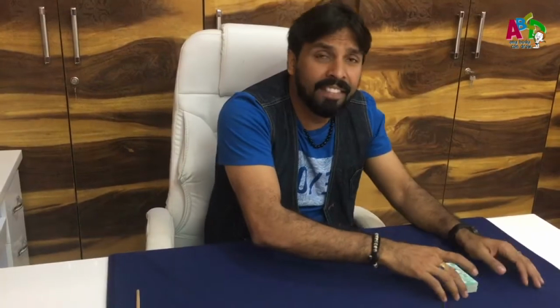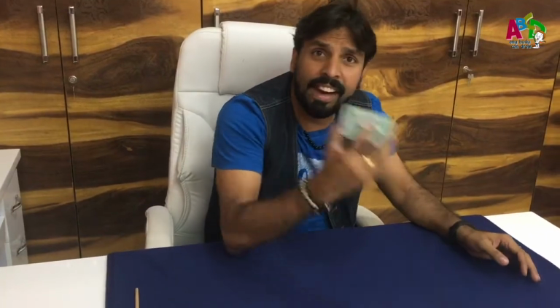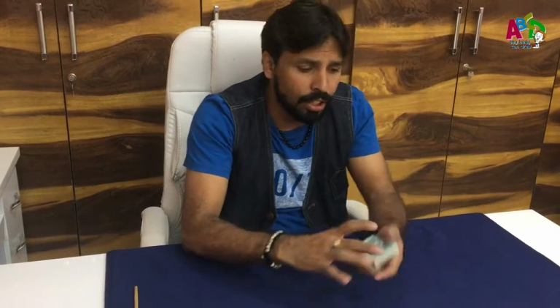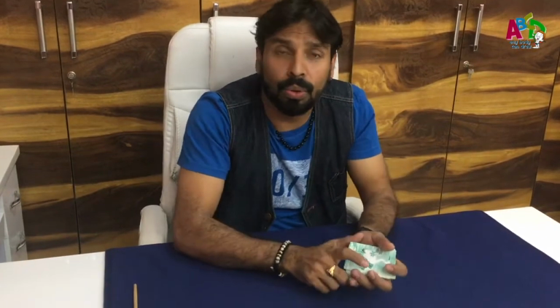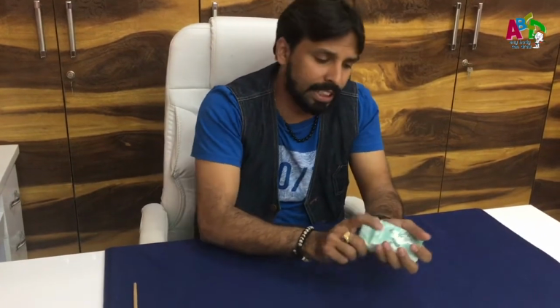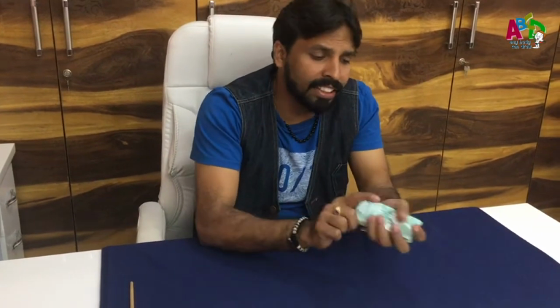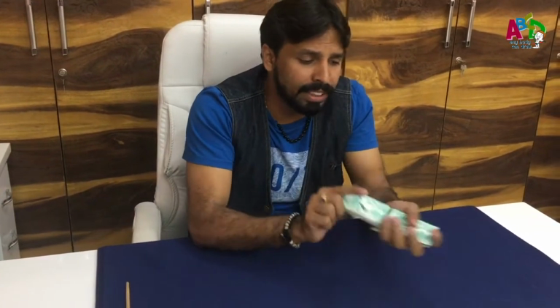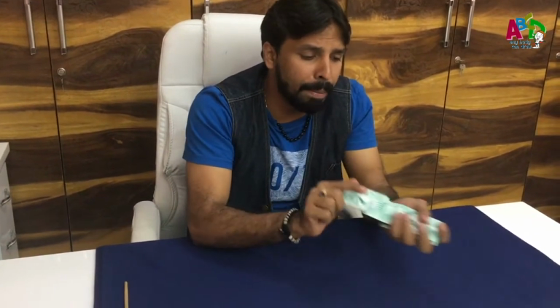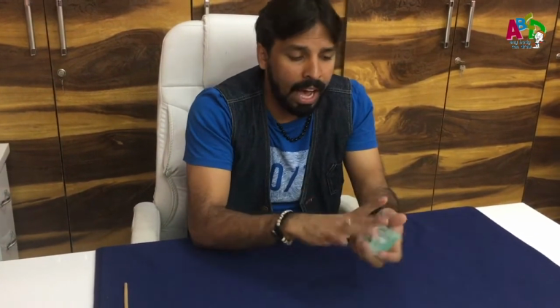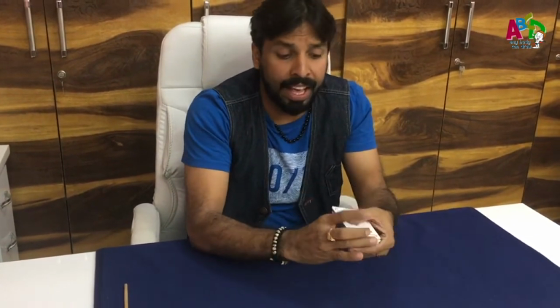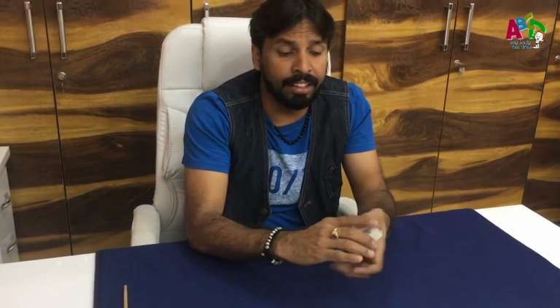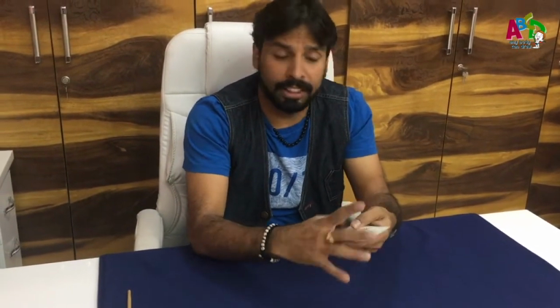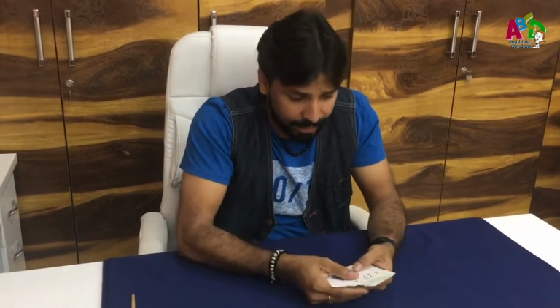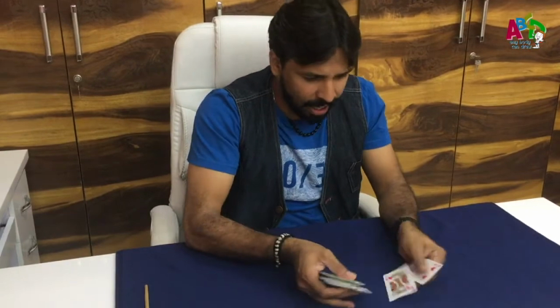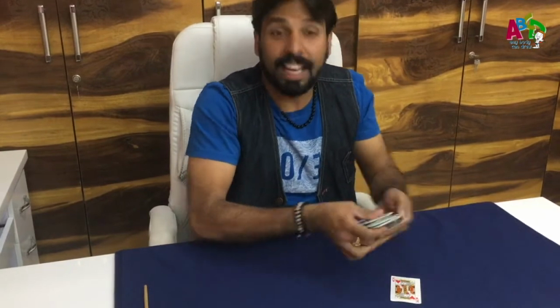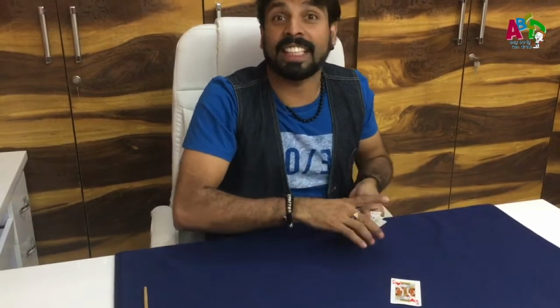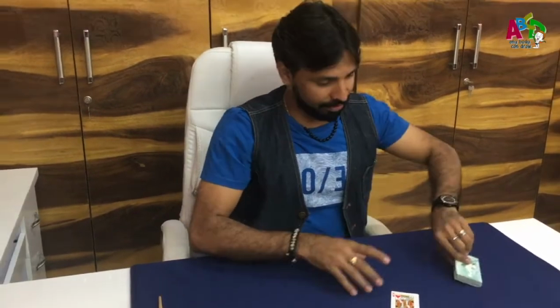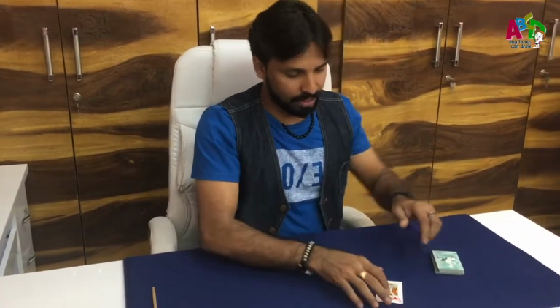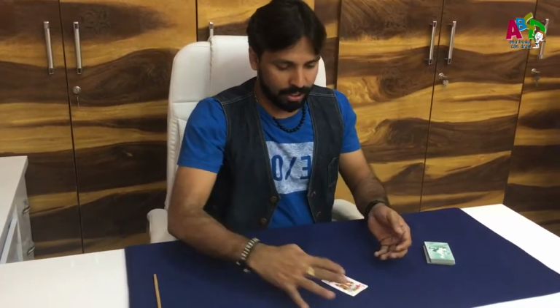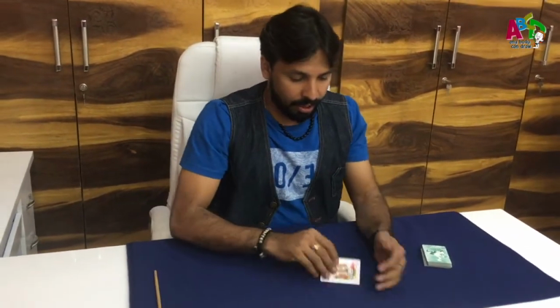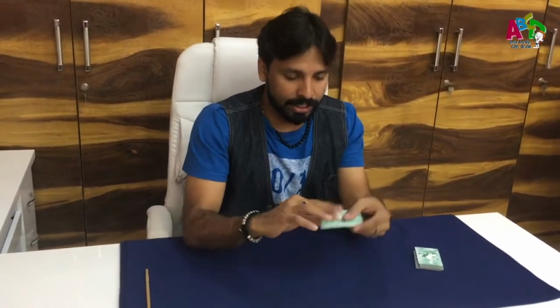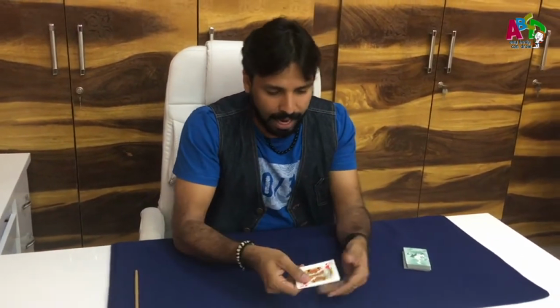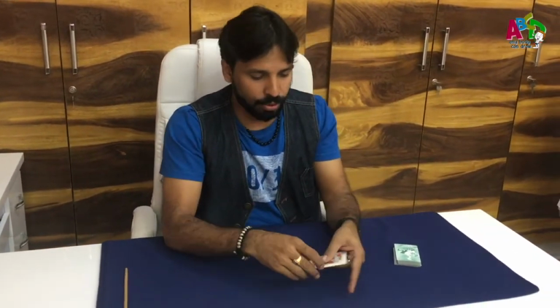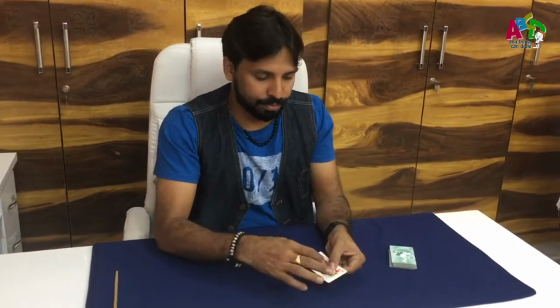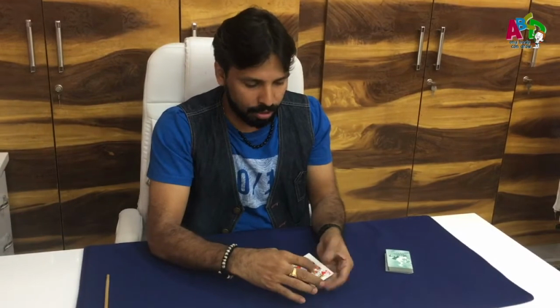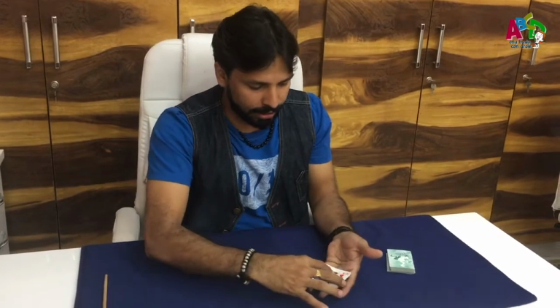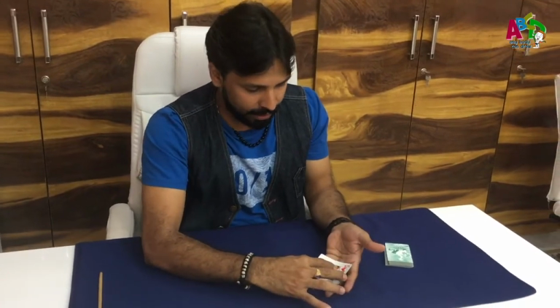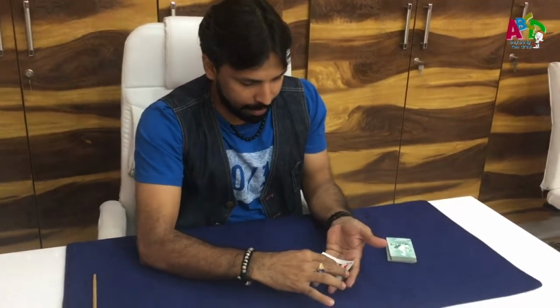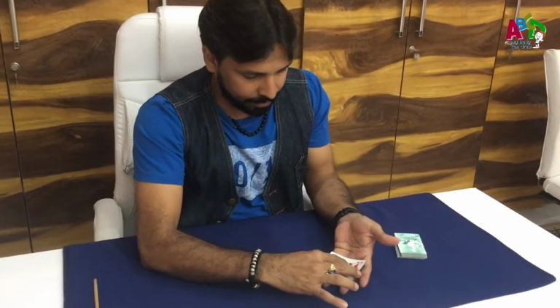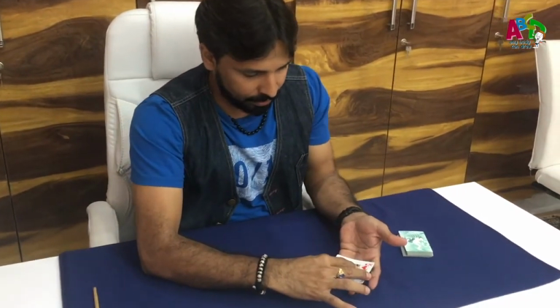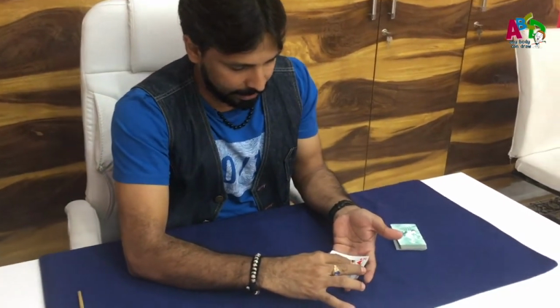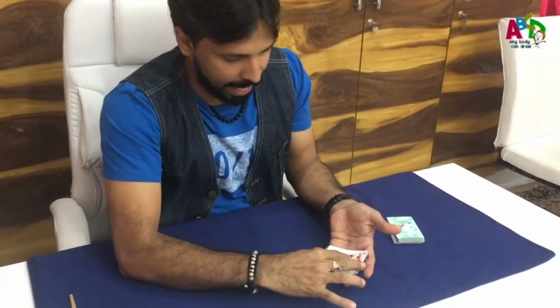I have a deck of cards, so just nicely mix it up and then let's find the card. Let's take the King. So it's a simple card, so now just gently hold it and place it nicely in my hand.